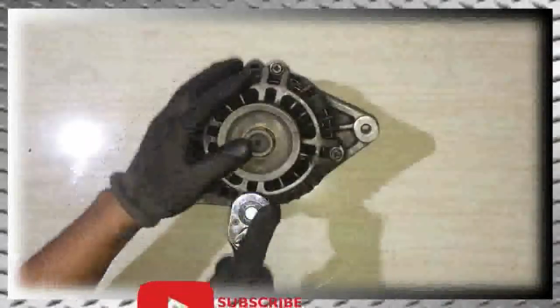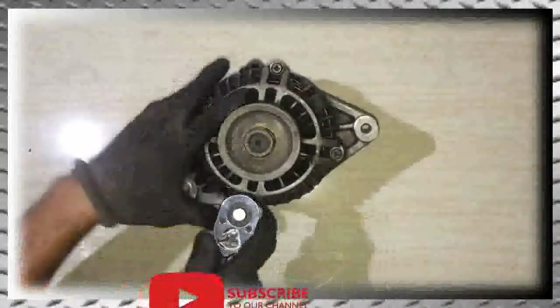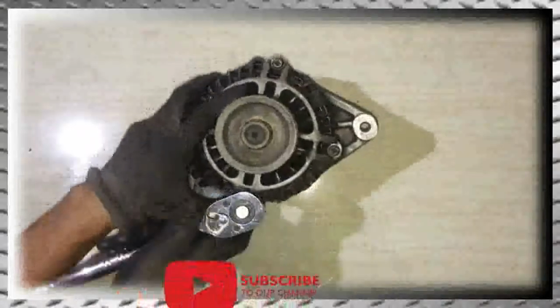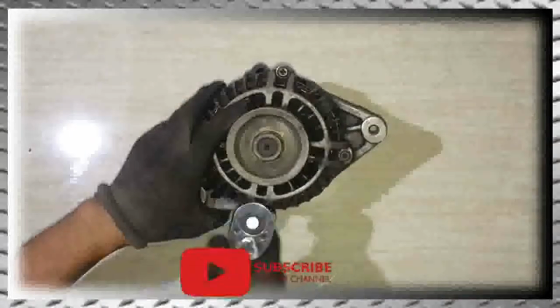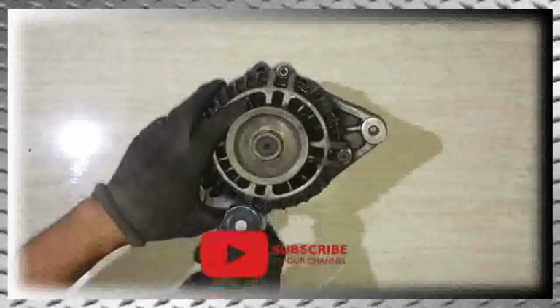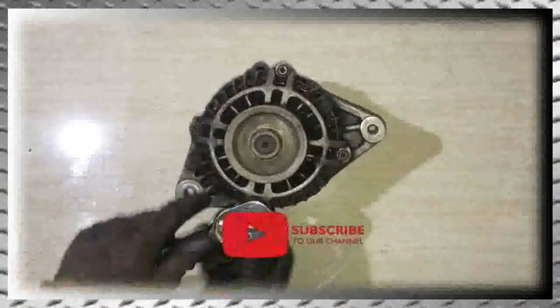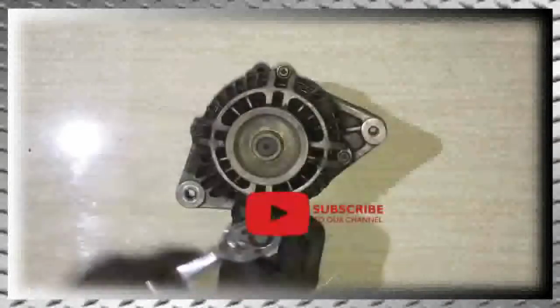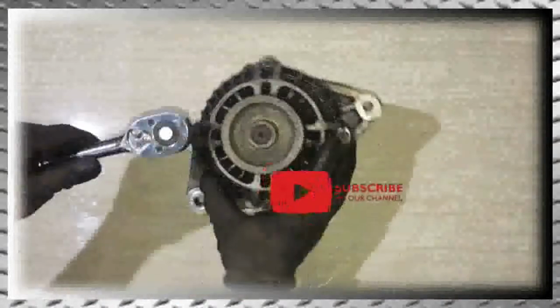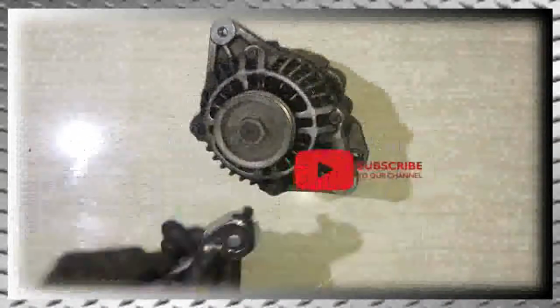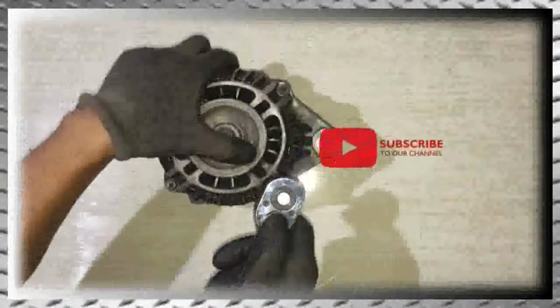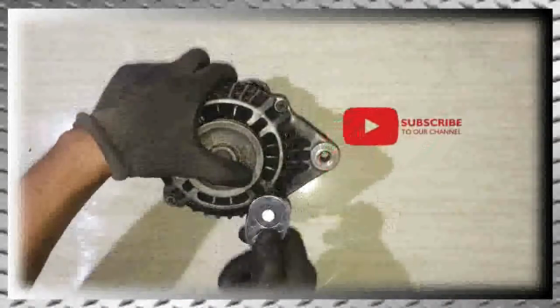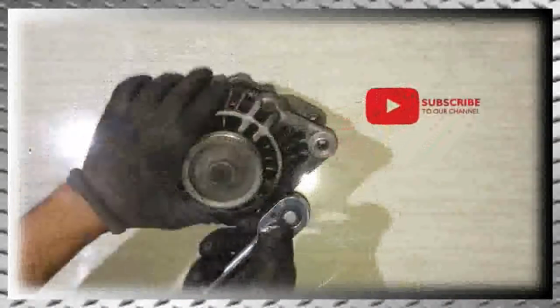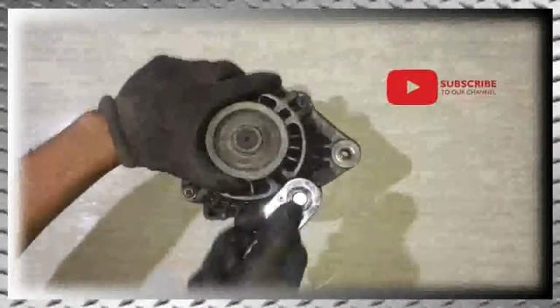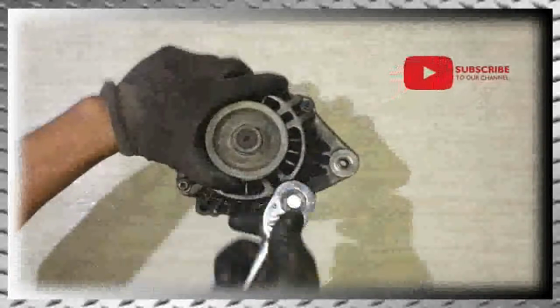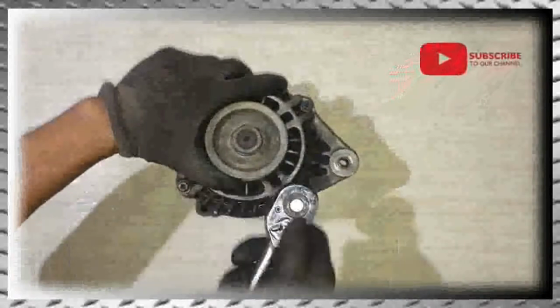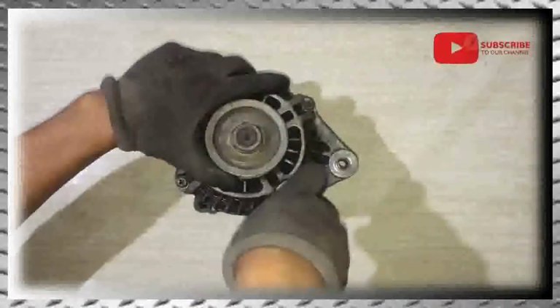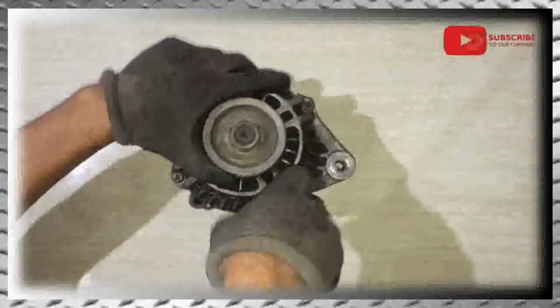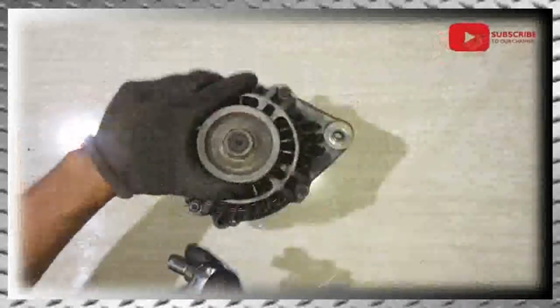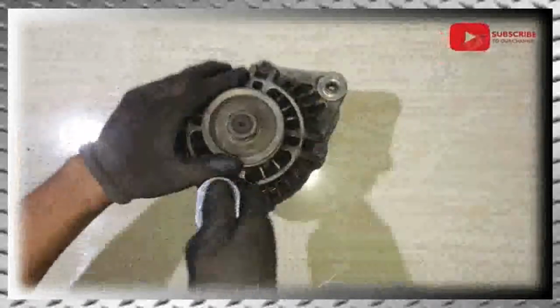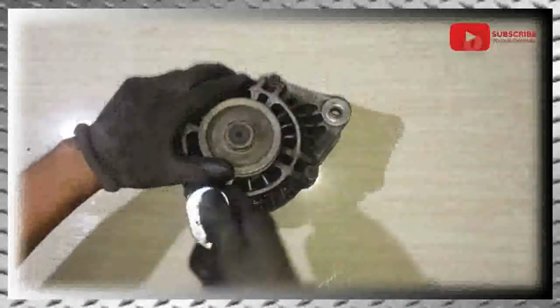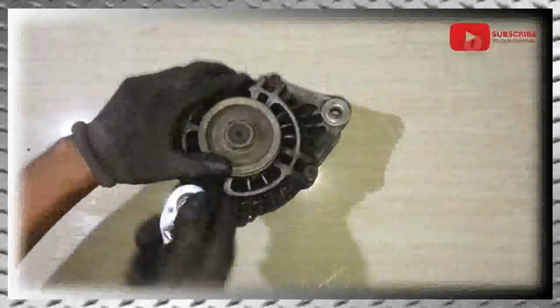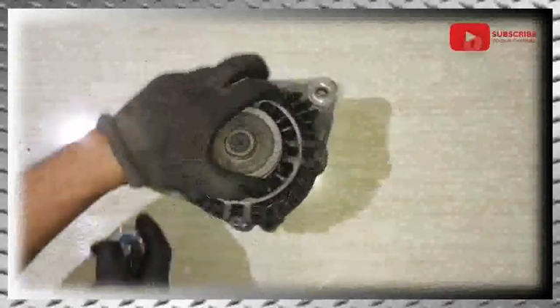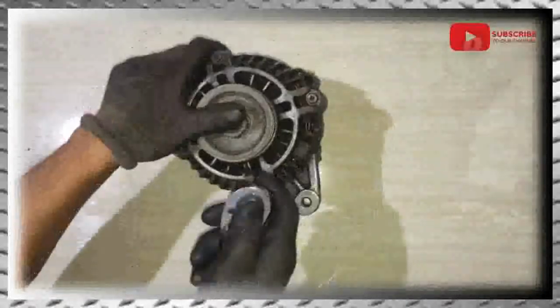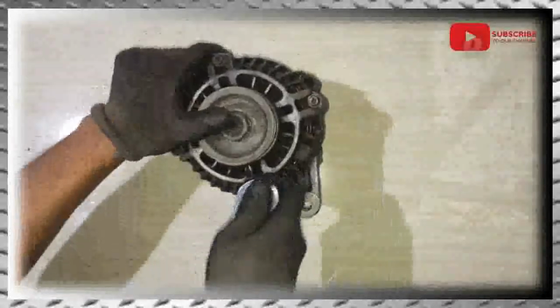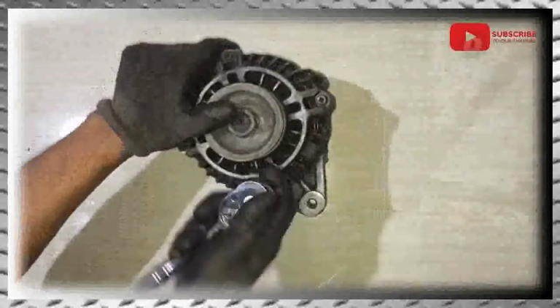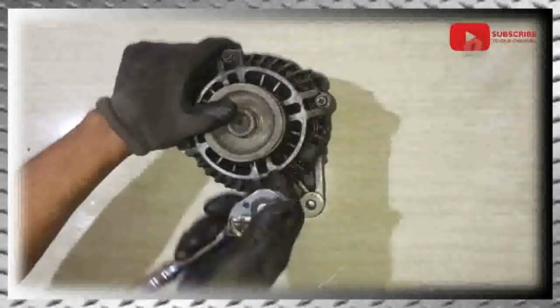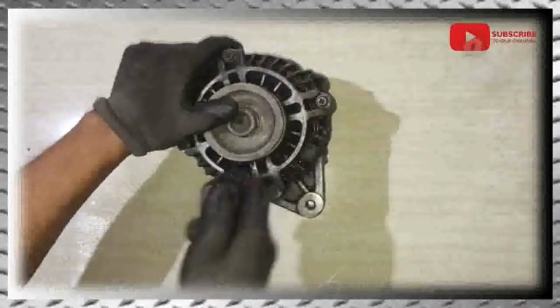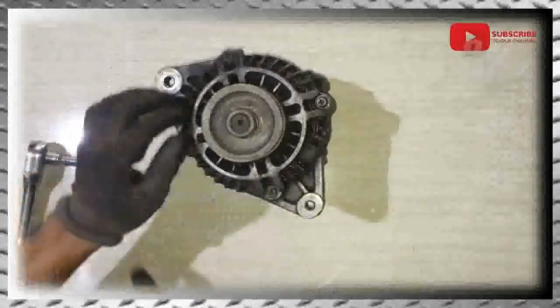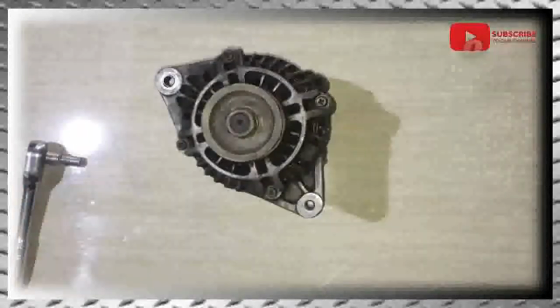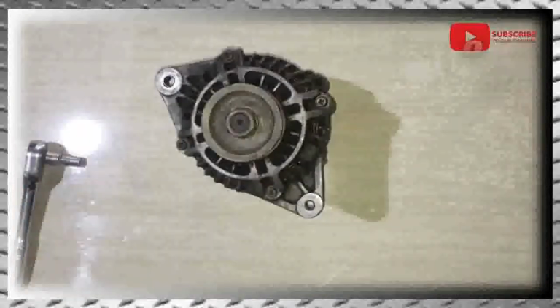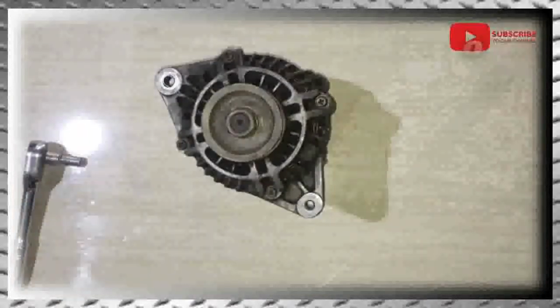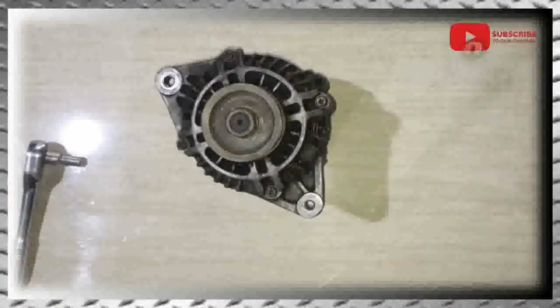What's up guys? Welcome back to my channel. Today on my DIY episode: Alternator Carbon Brush Replacement.